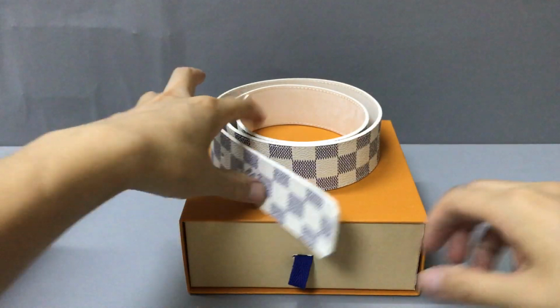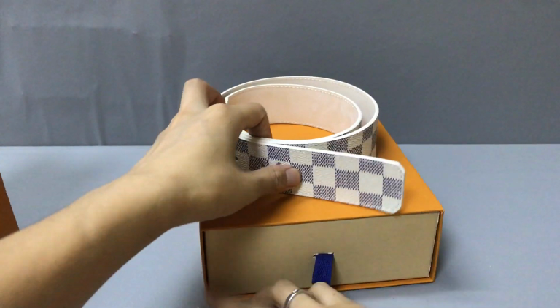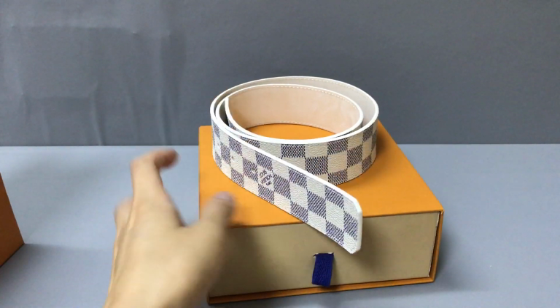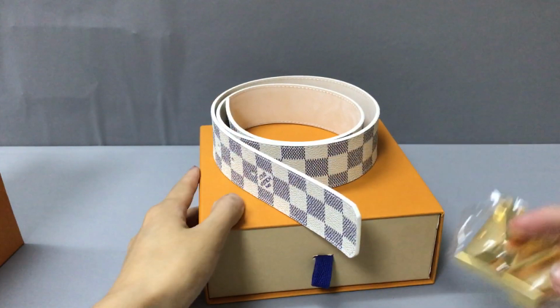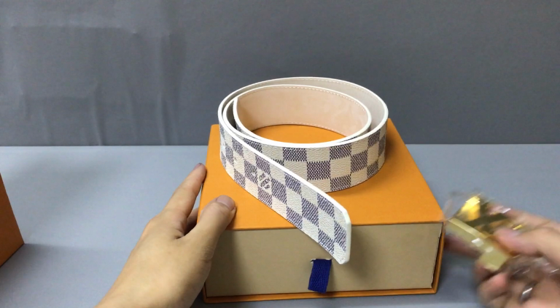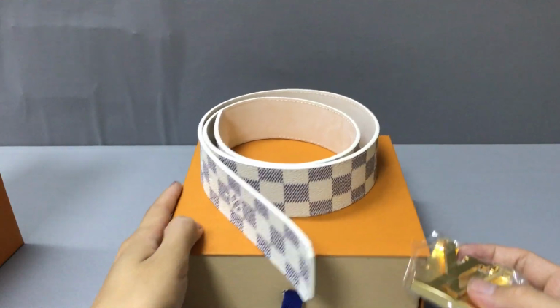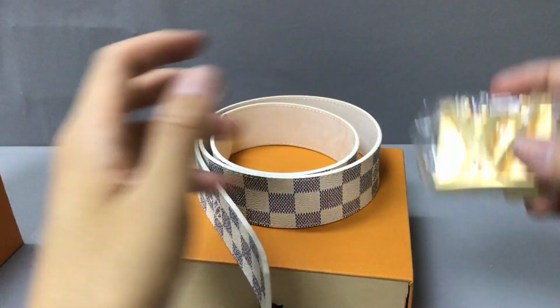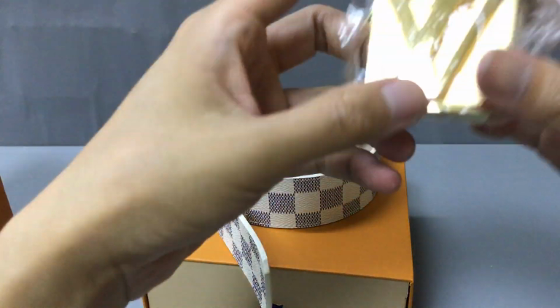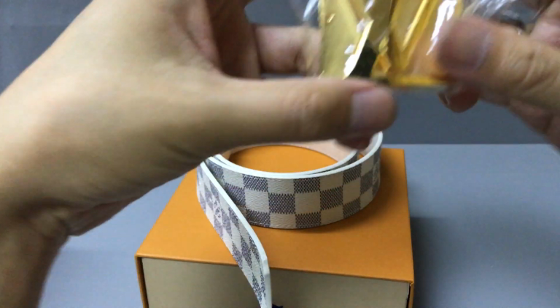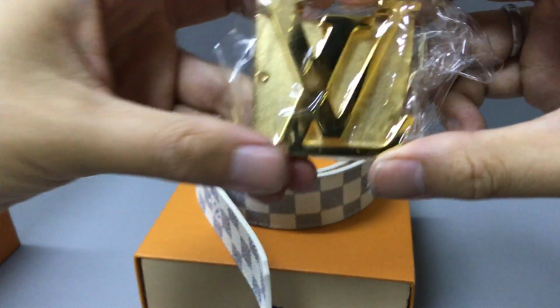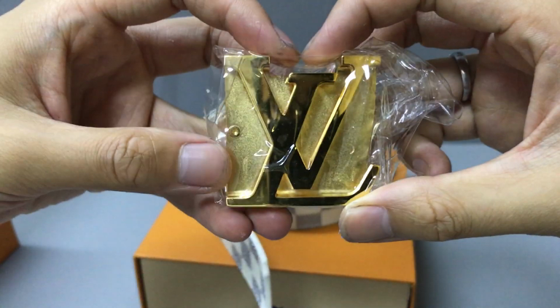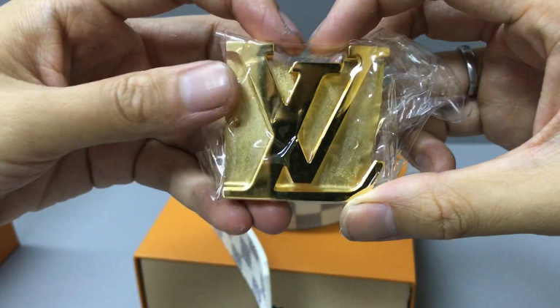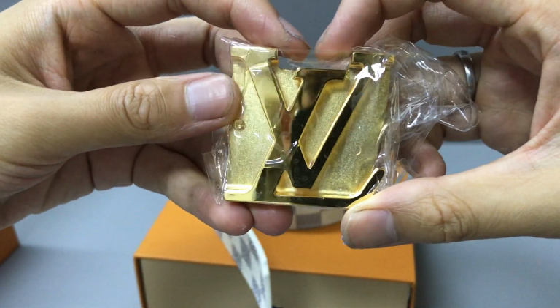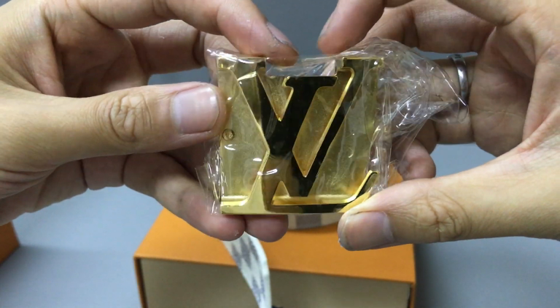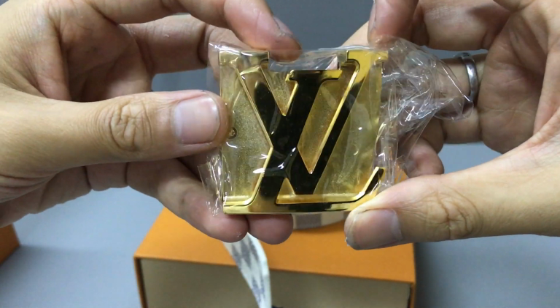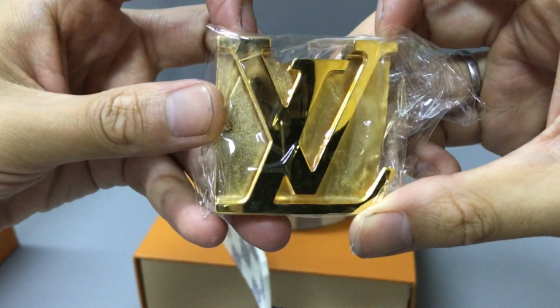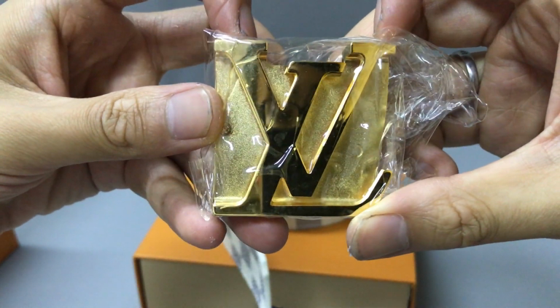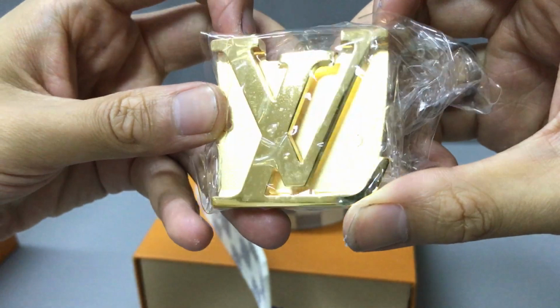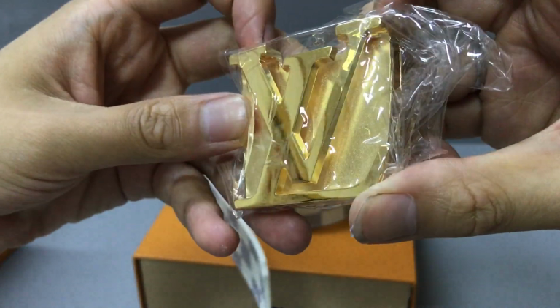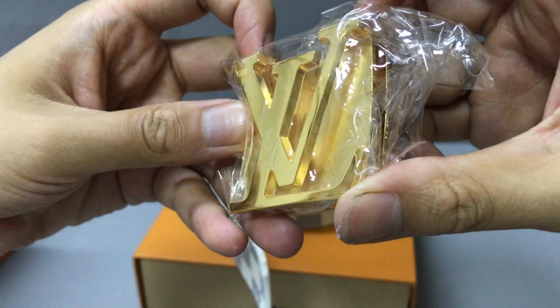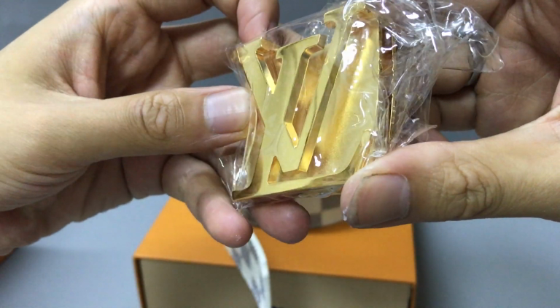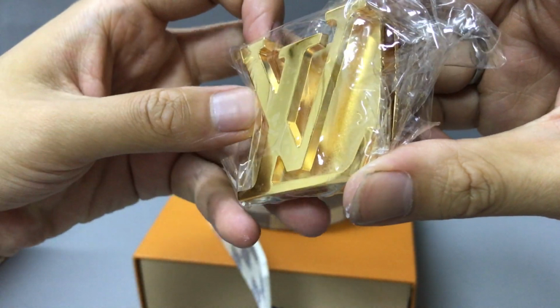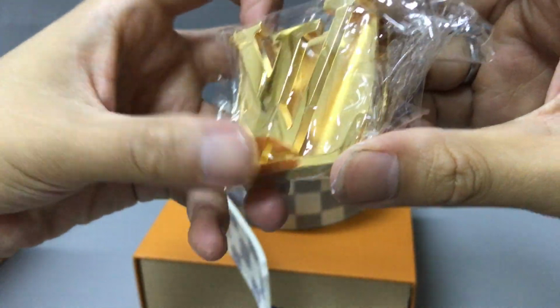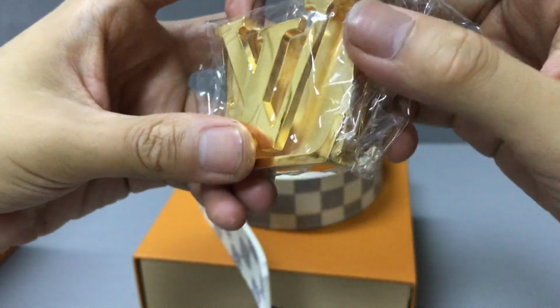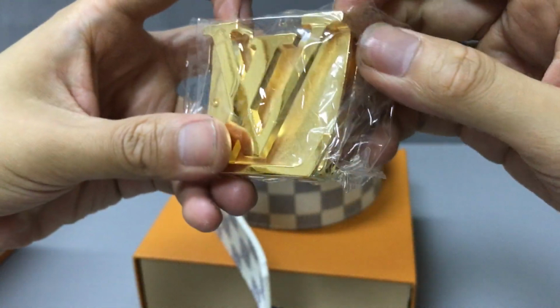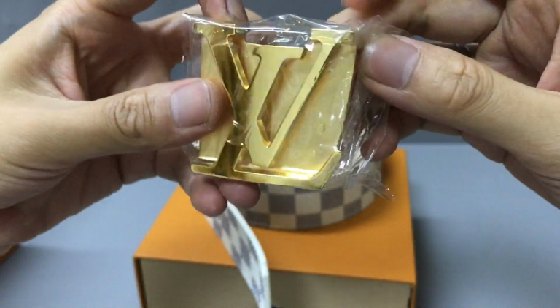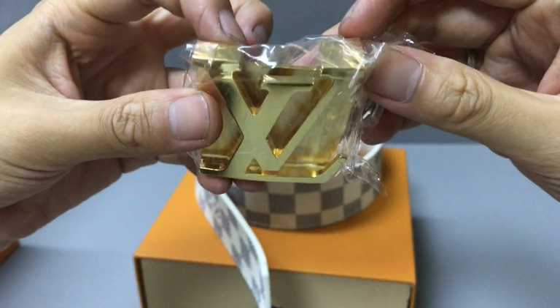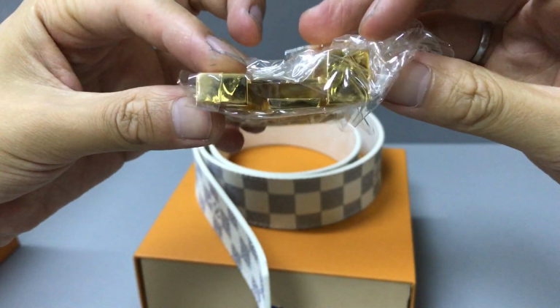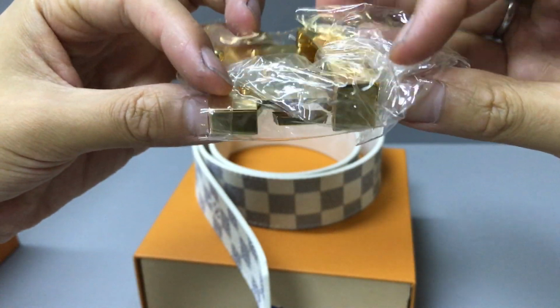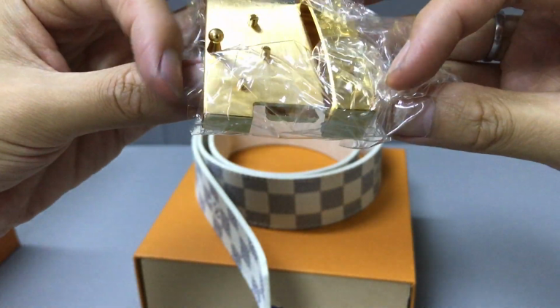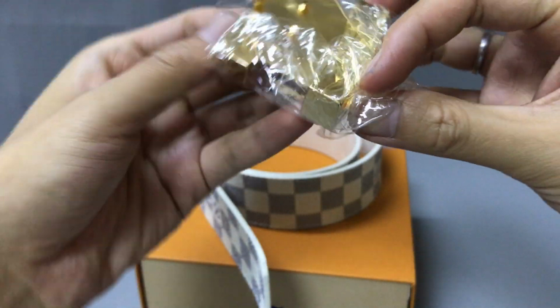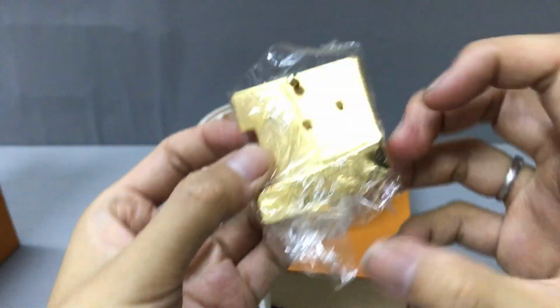Now let me check the belt with the golden buckle. You can check the golden buckle — it looks very sharp and it's a very nice buckle.